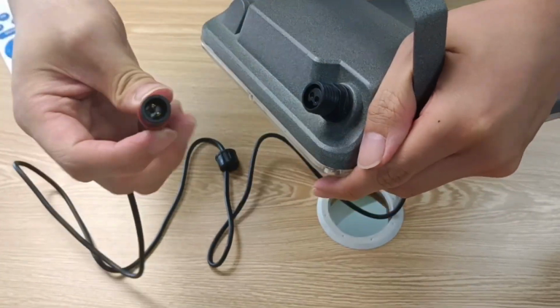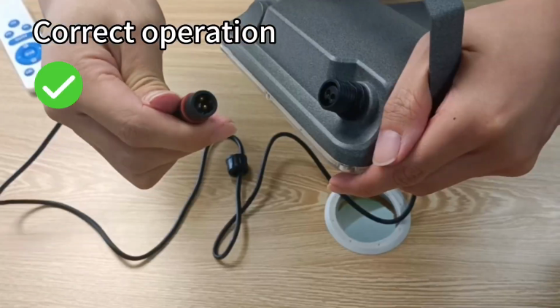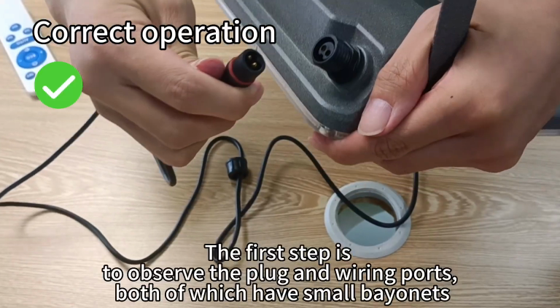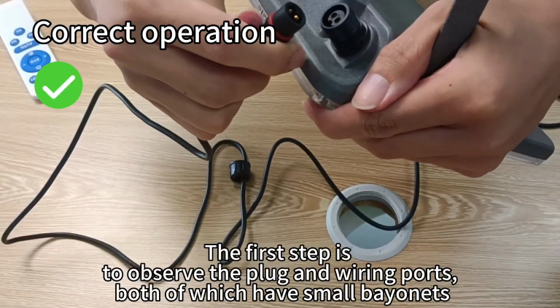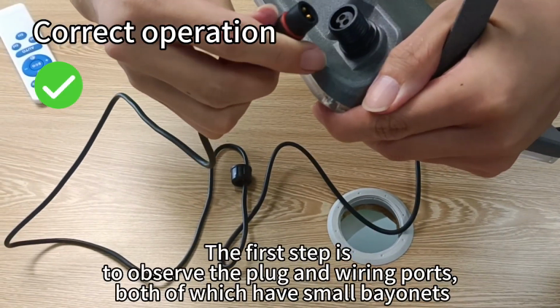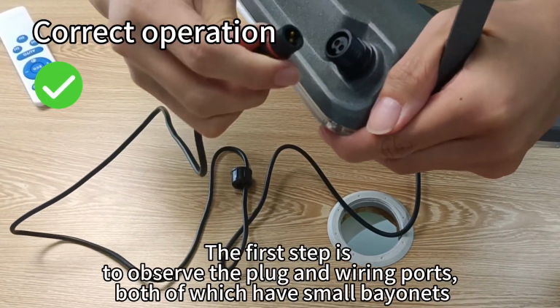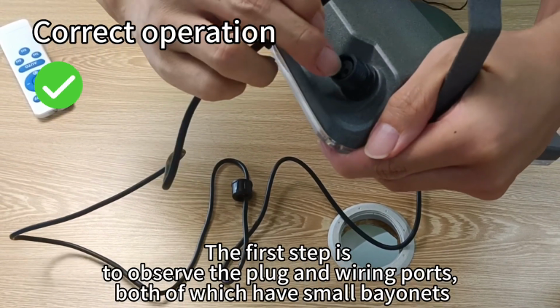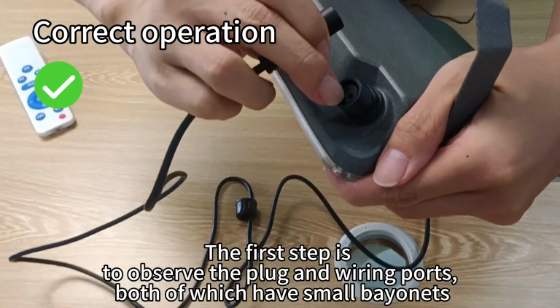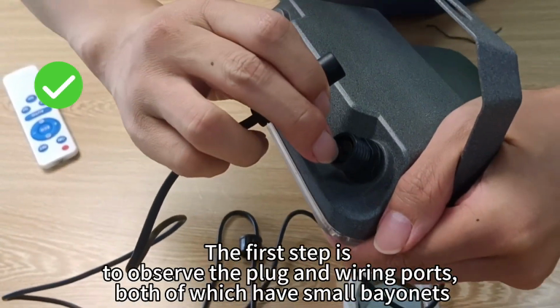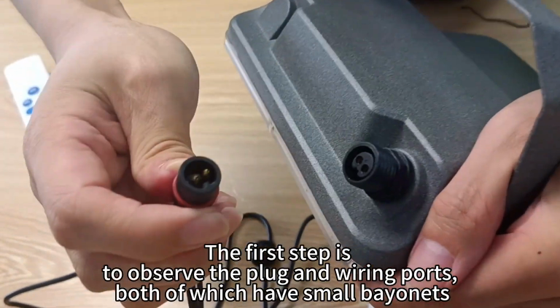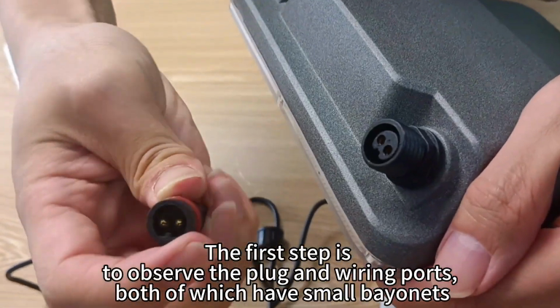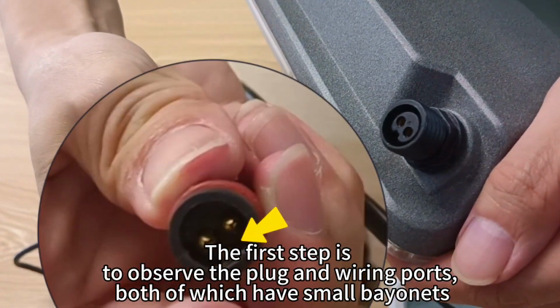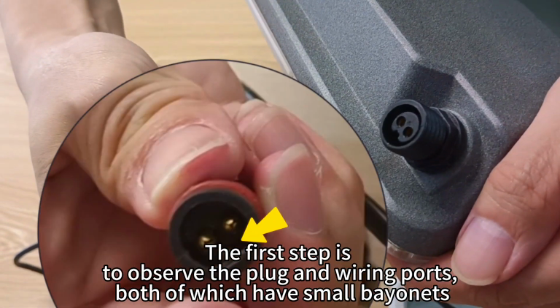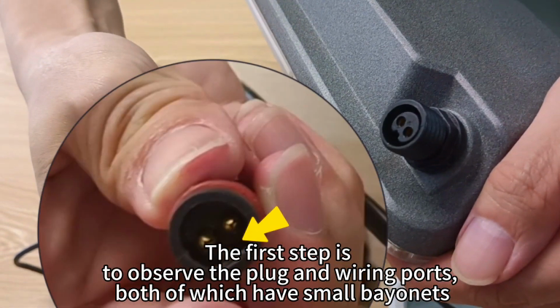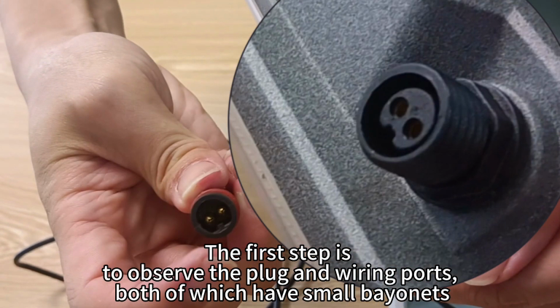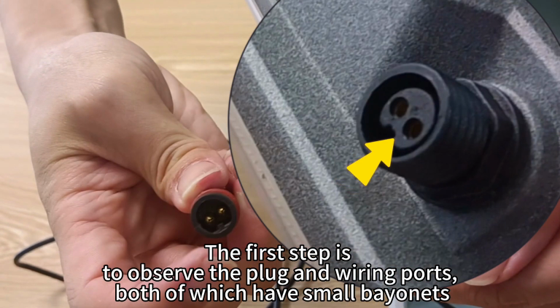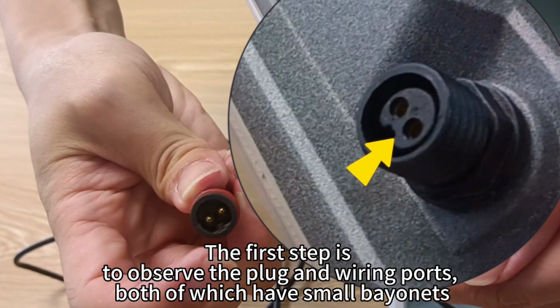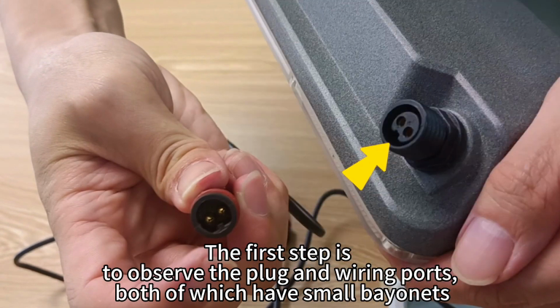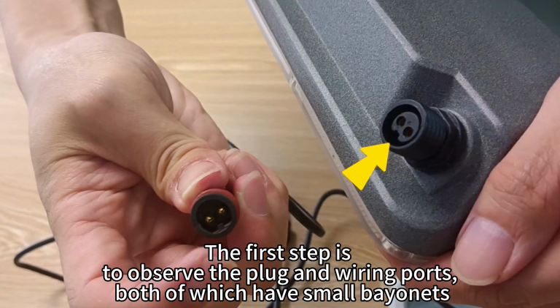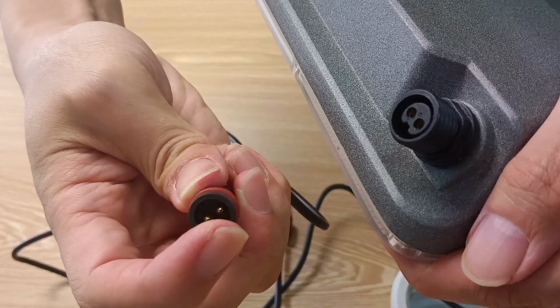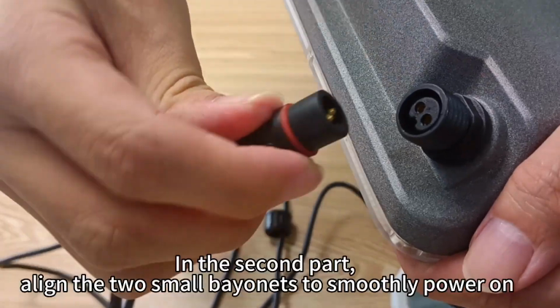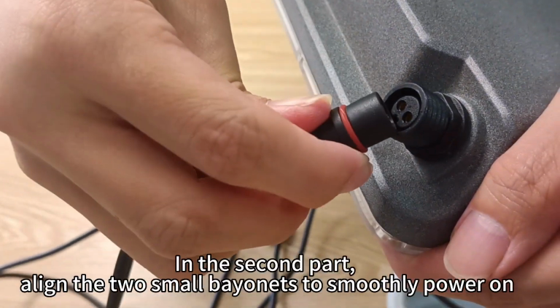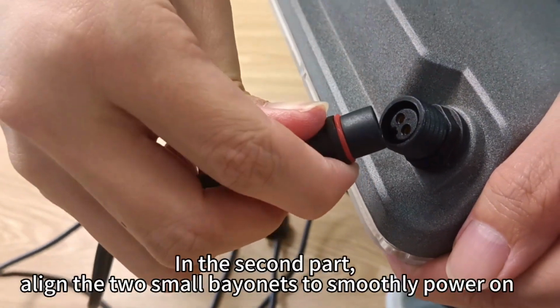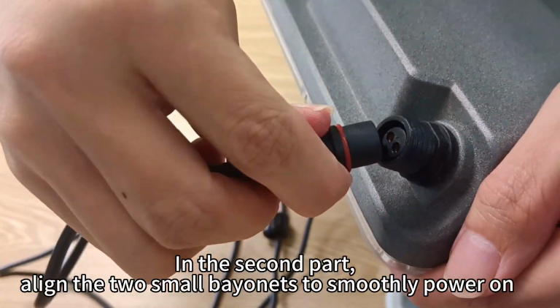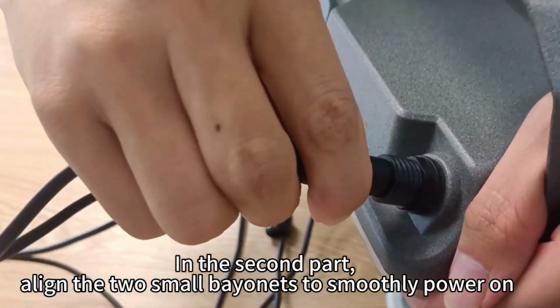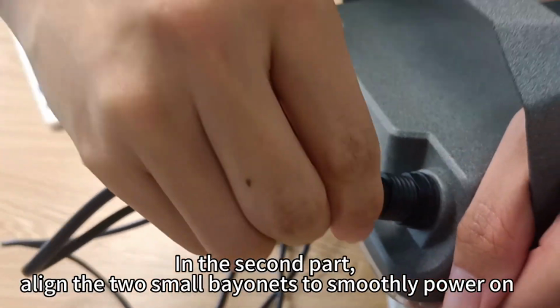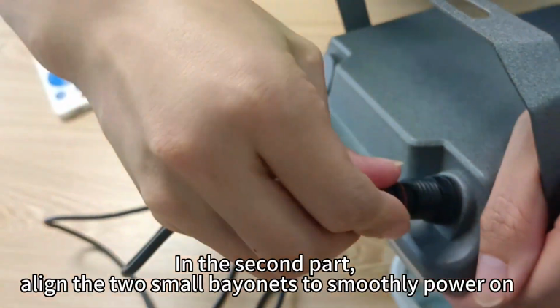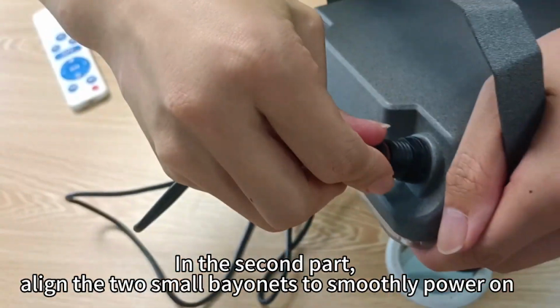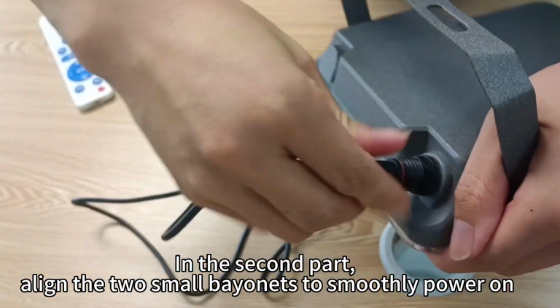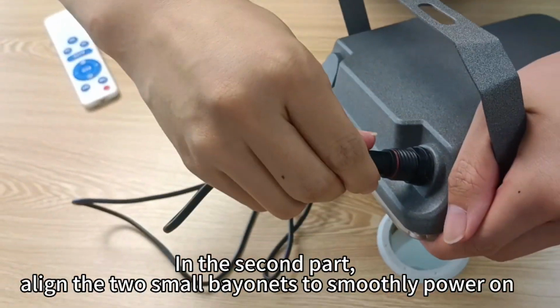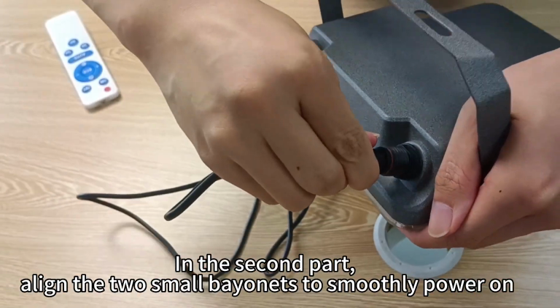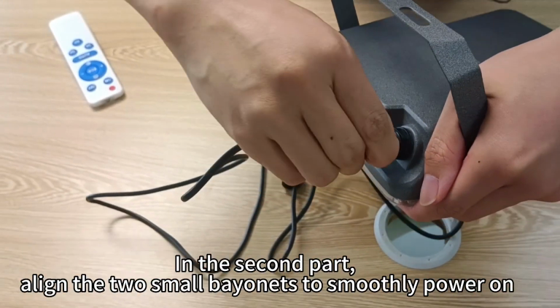The first step is to observe the plug and wiring ports, both of which have small bayonets. The second step: align the two small bayonets to smoothly power on.